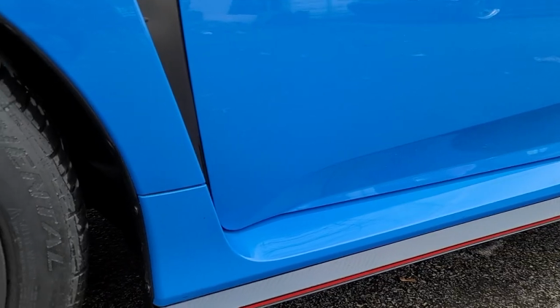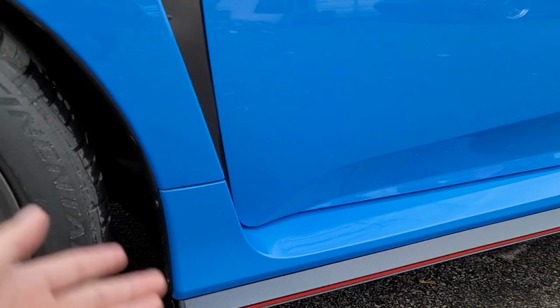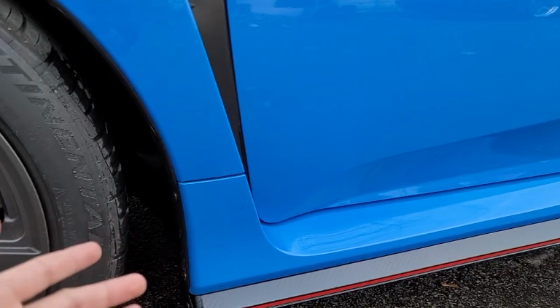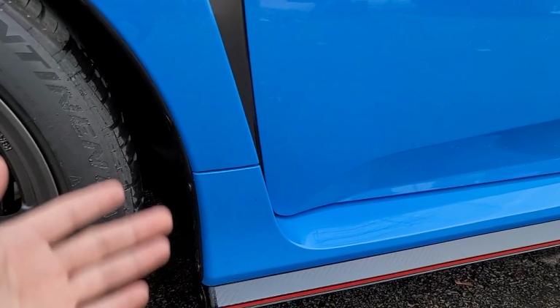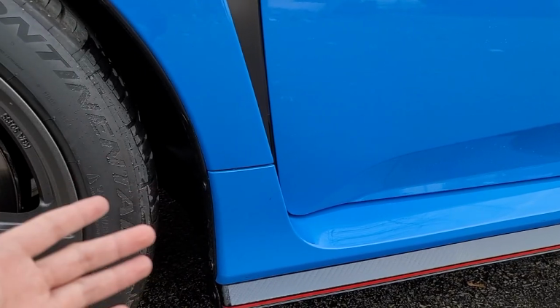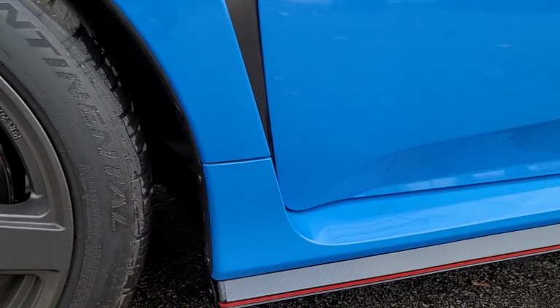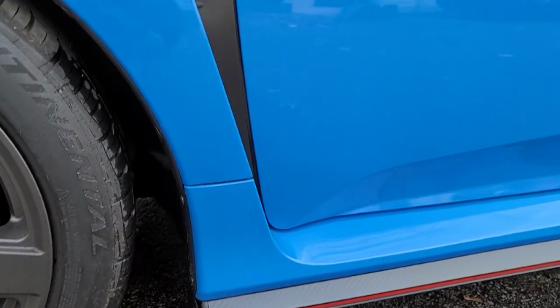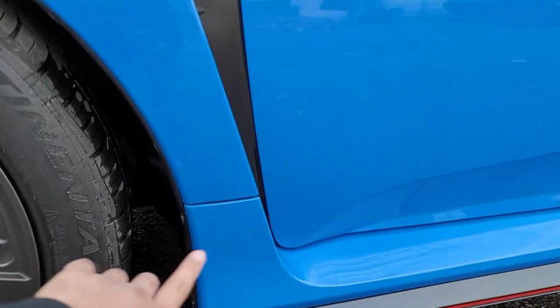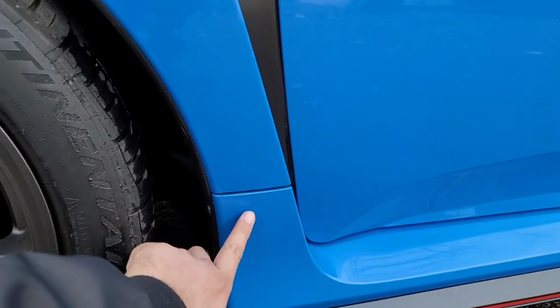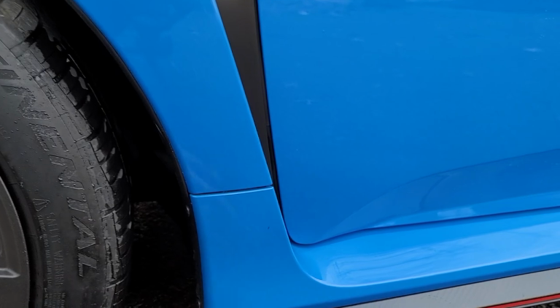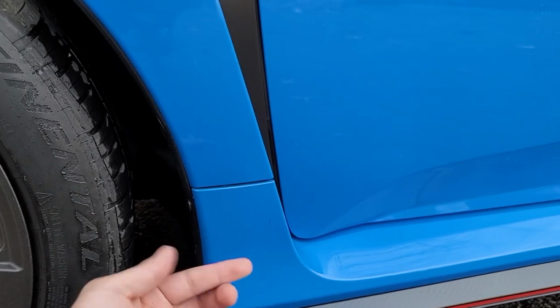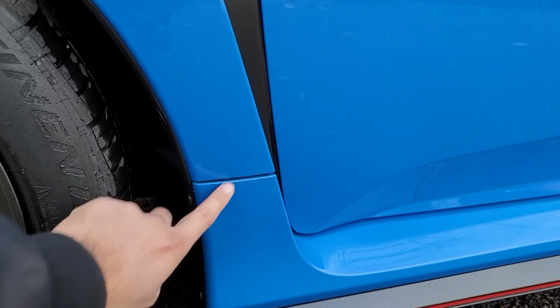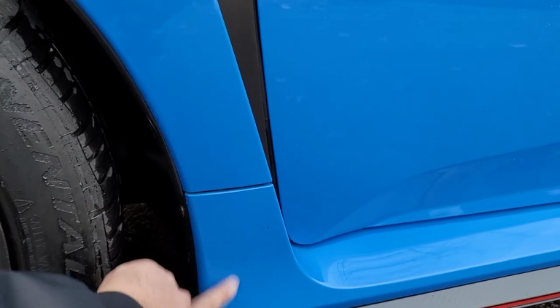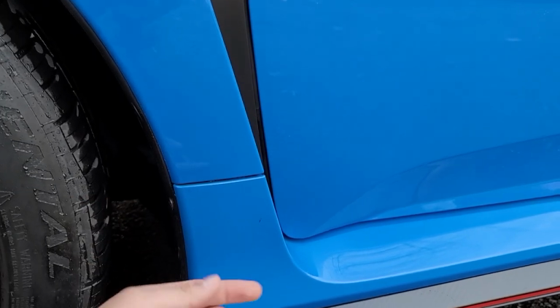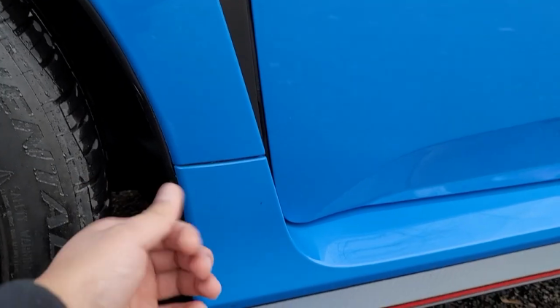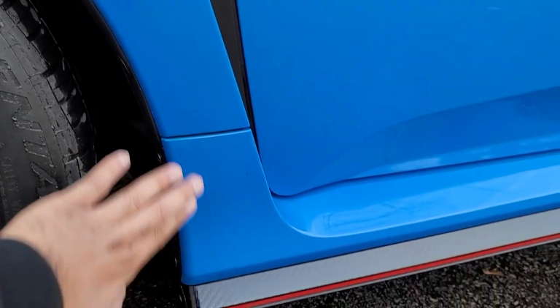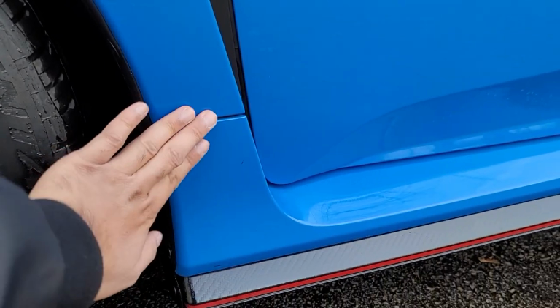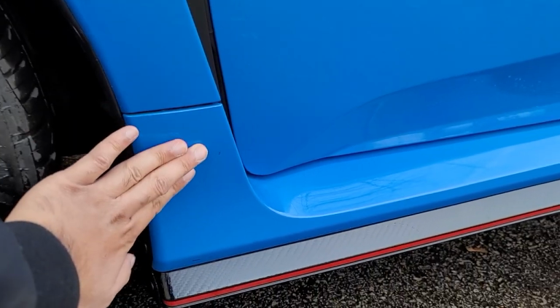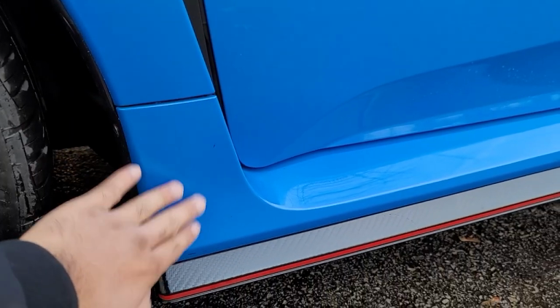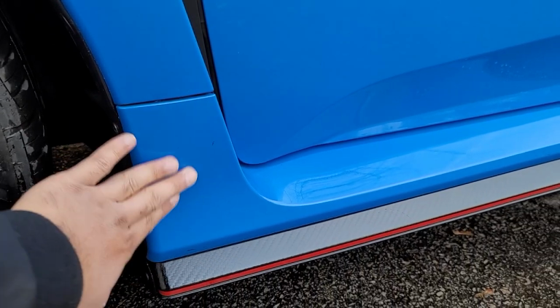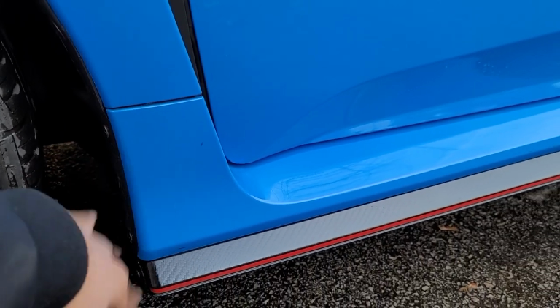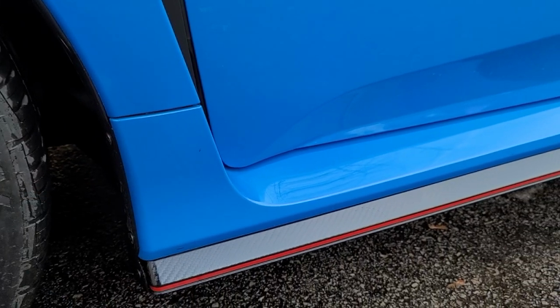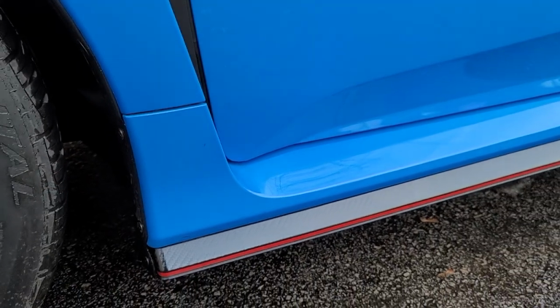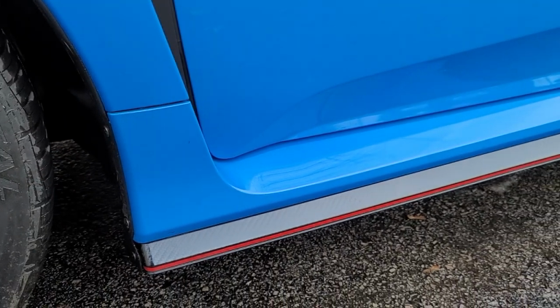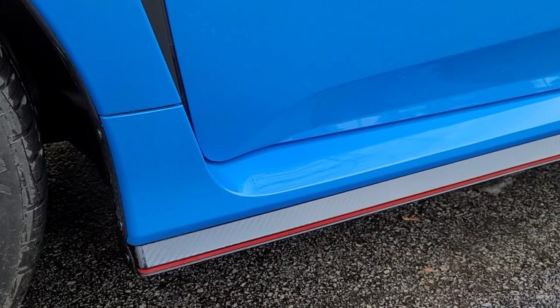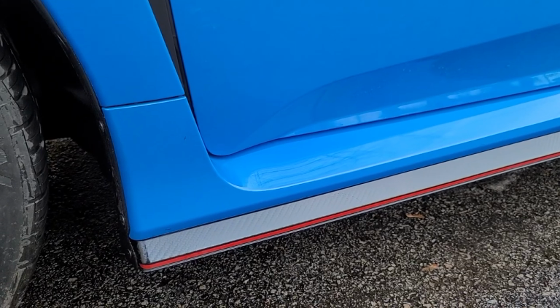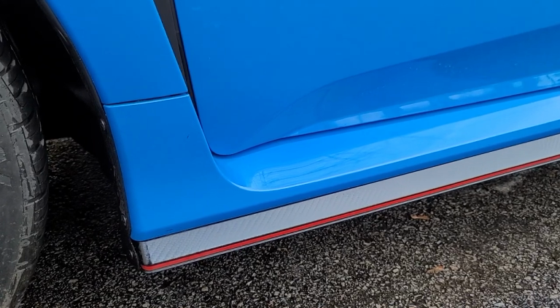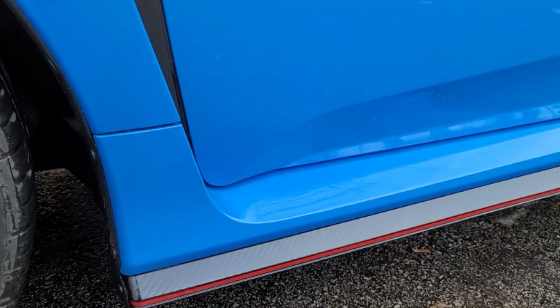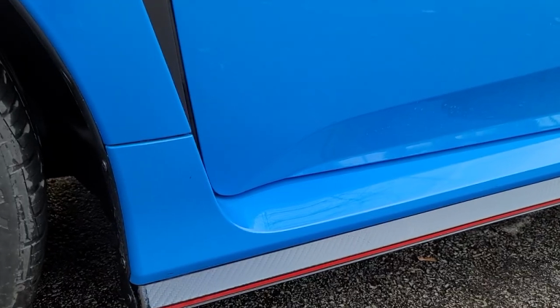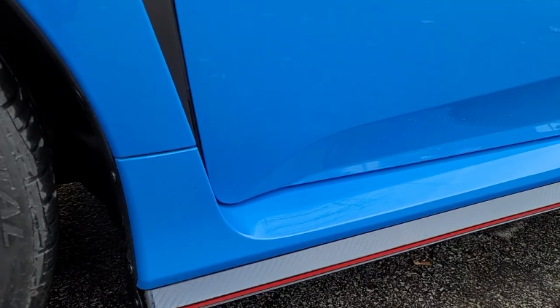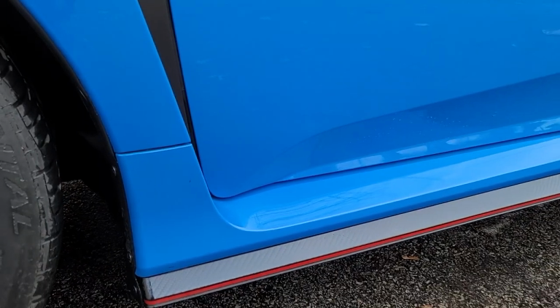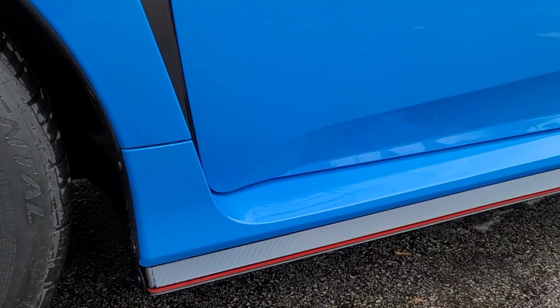And just like that, it's nice and clean again without any dirt residue. The surface is still nice and smooth and shiny.